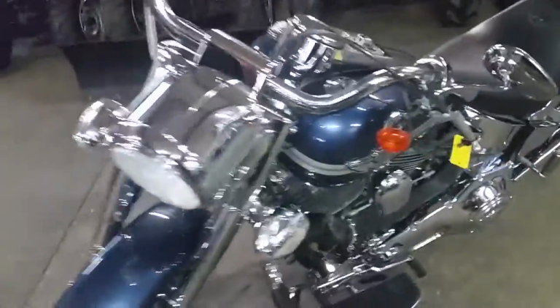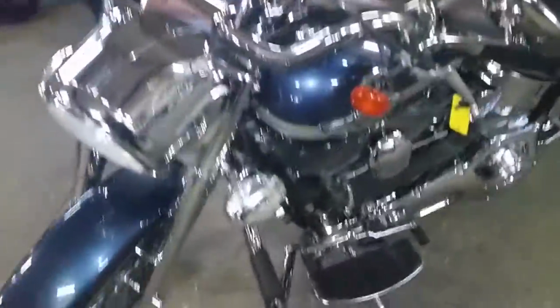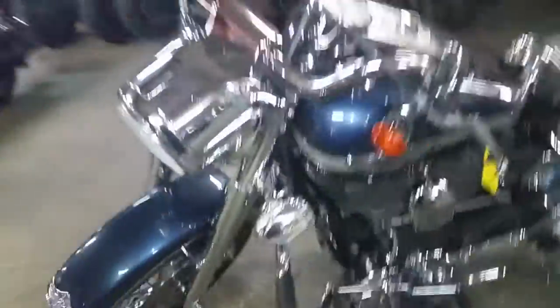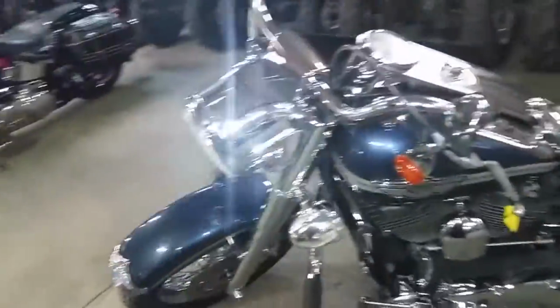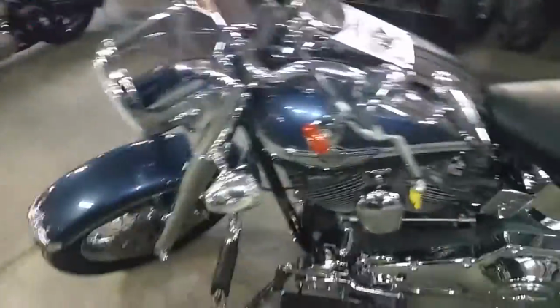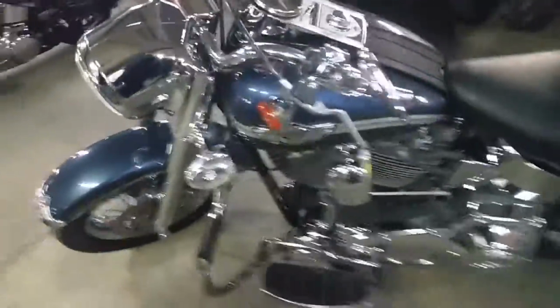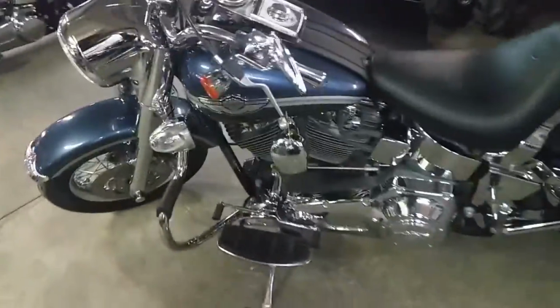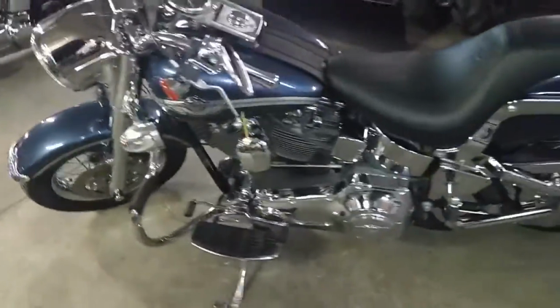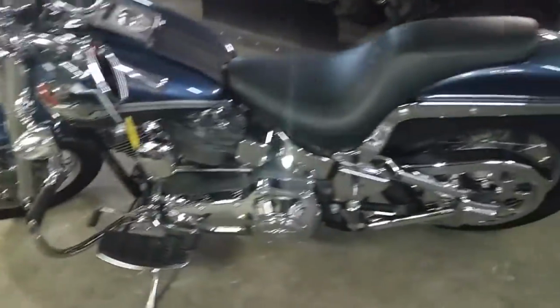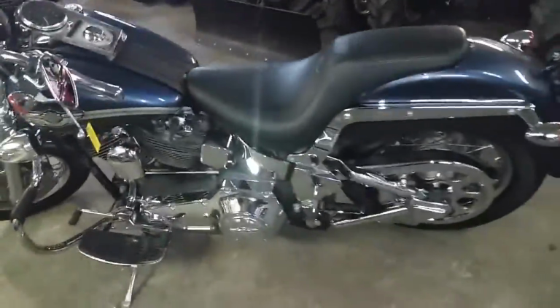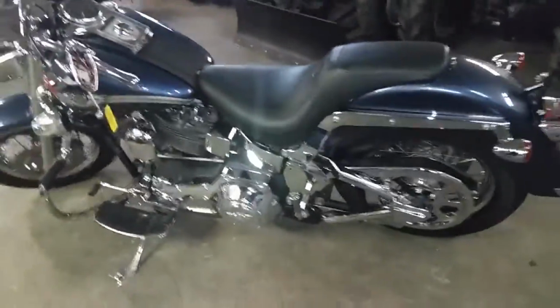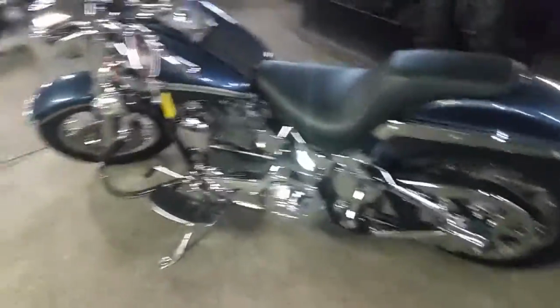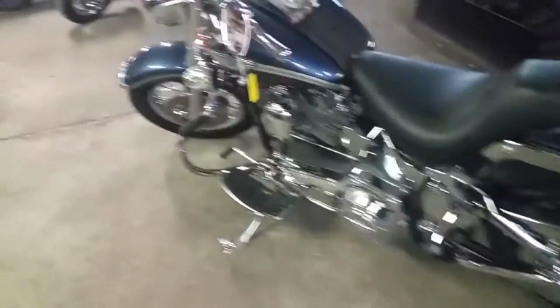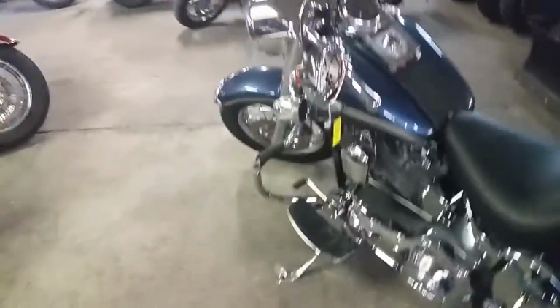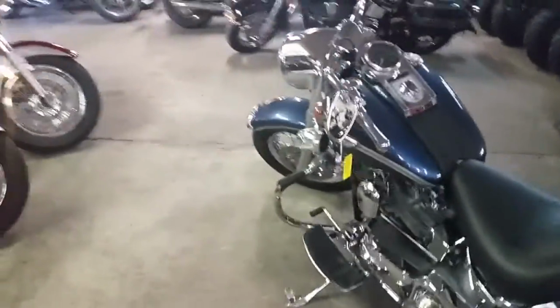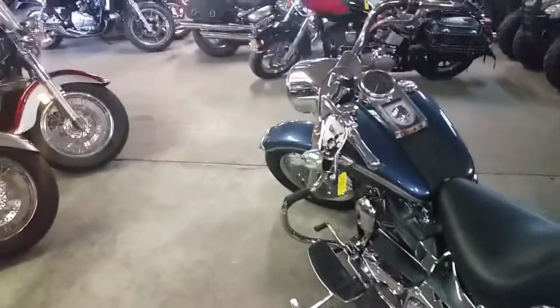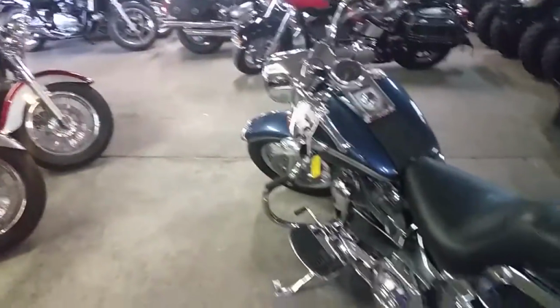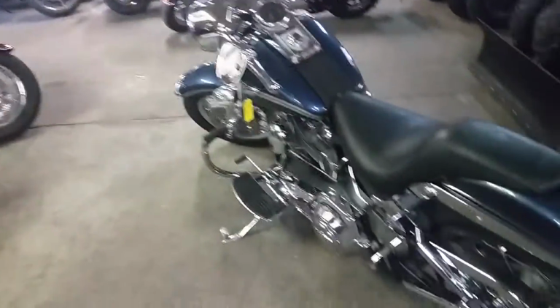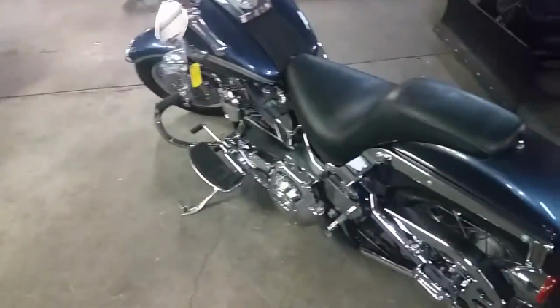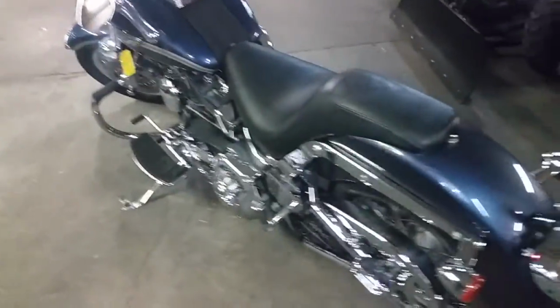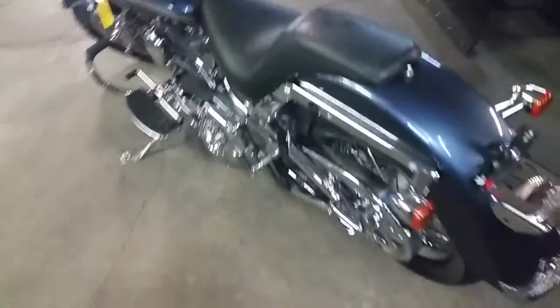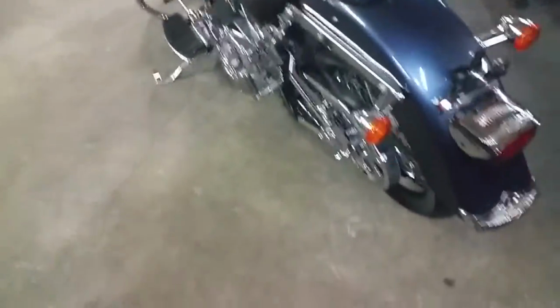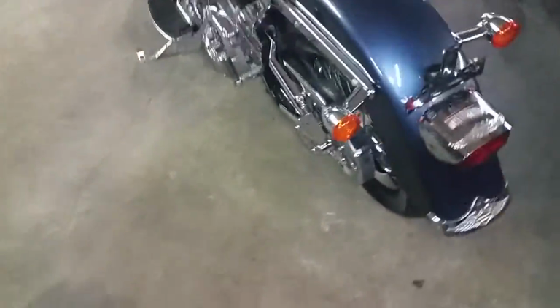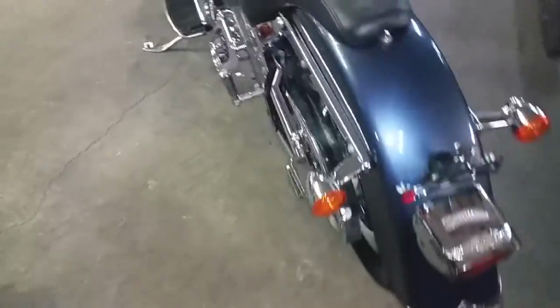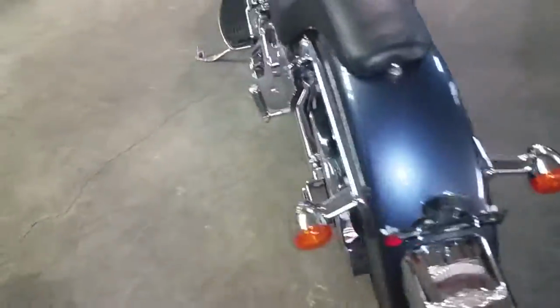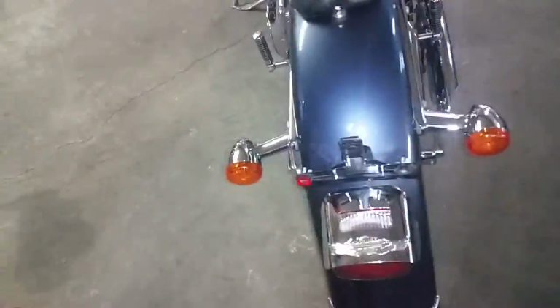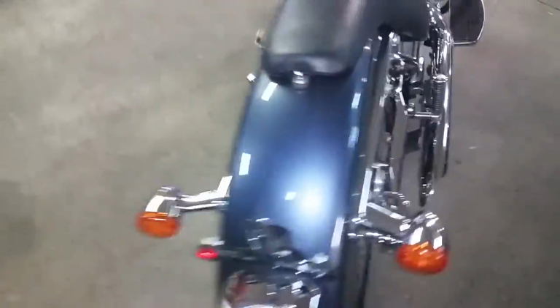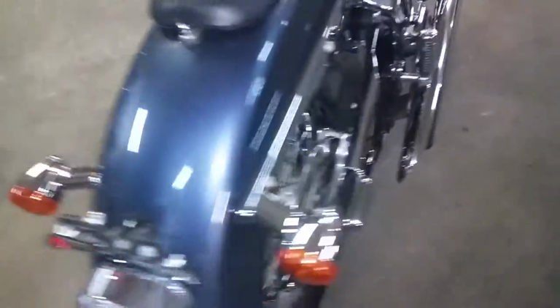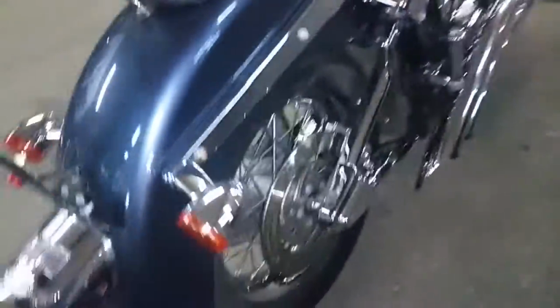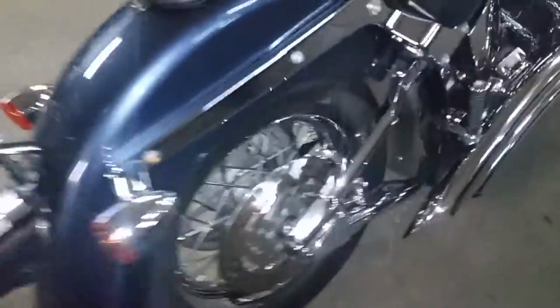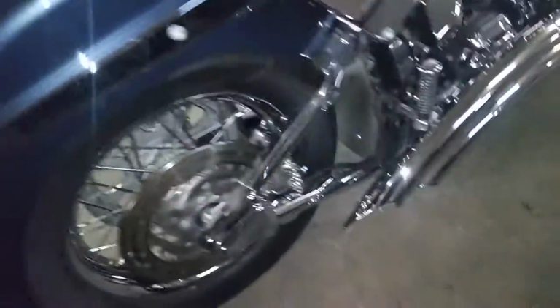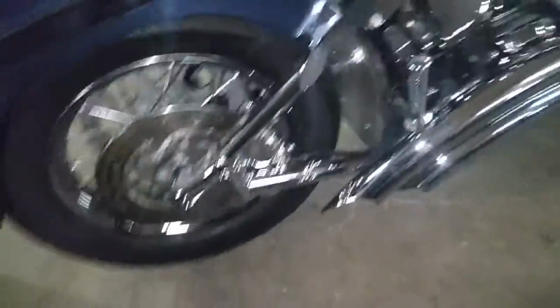Here we got a 2003 Harley Davidson Fatboy for sale. This thing's got tons of extras. It comes in gunmetal color. It's got hog tuned speakers, engine guards, spoke wheels, and a Vanson Heinz slash cut exhaust. Sounds as cool as it looks.